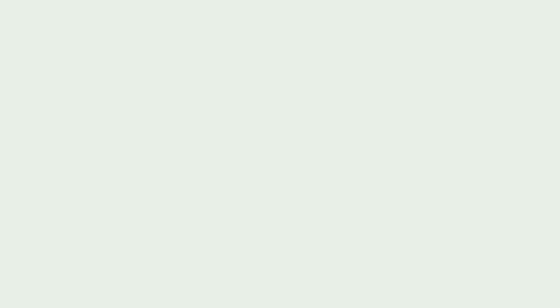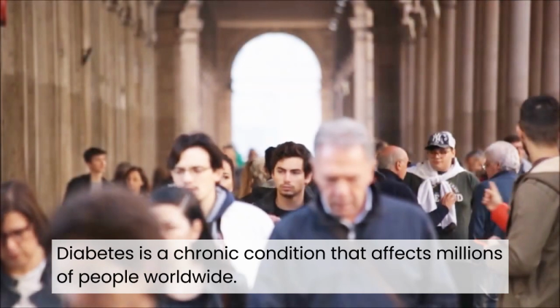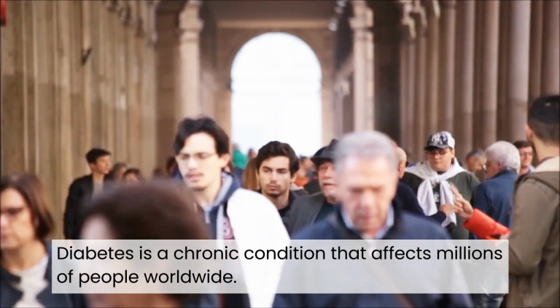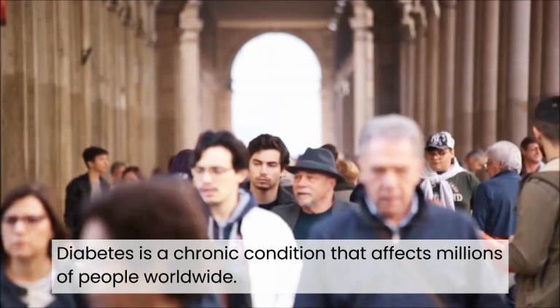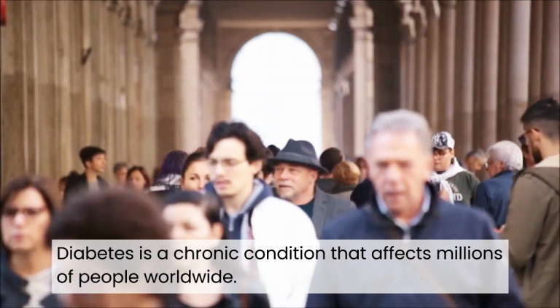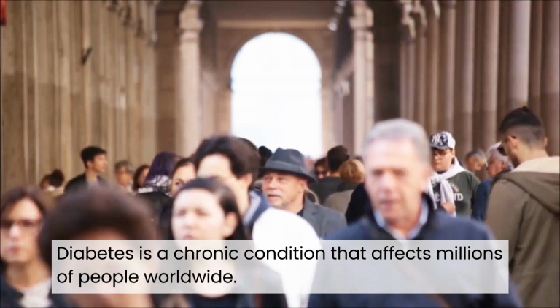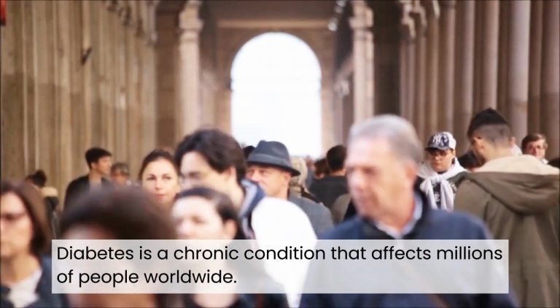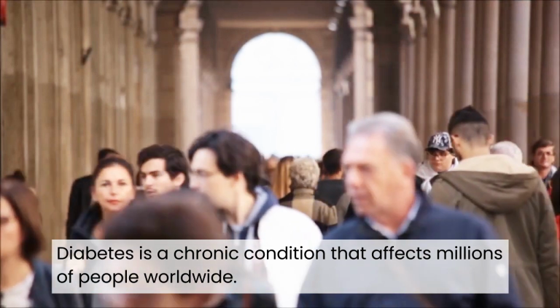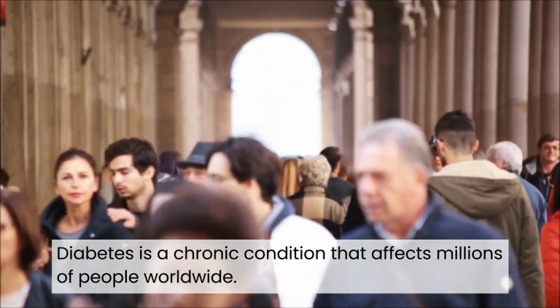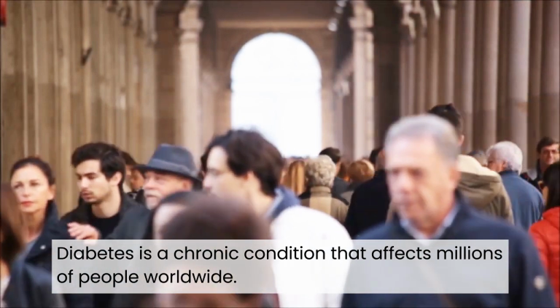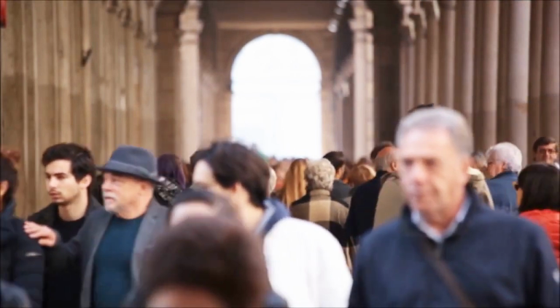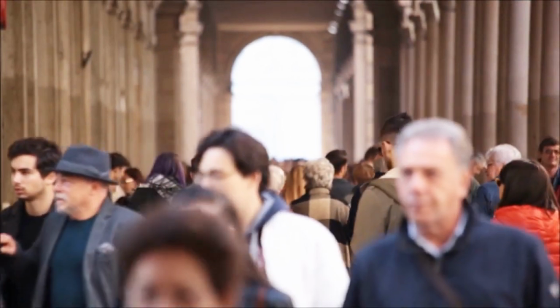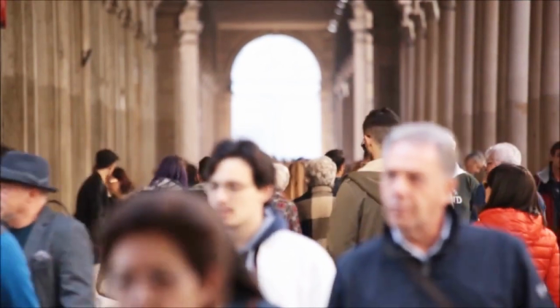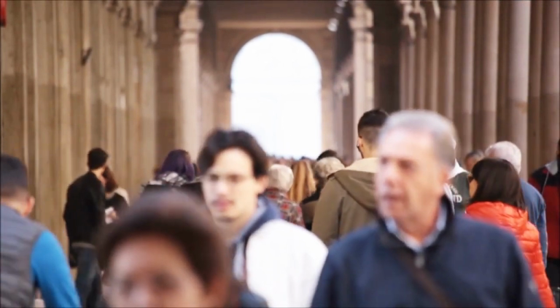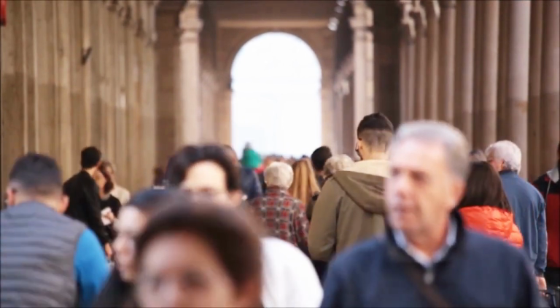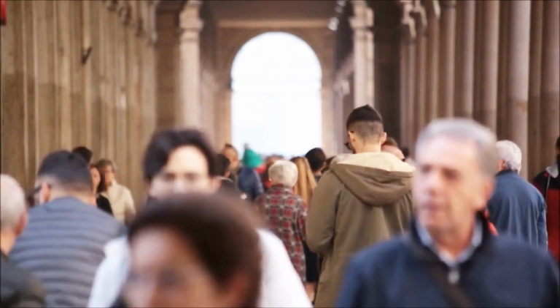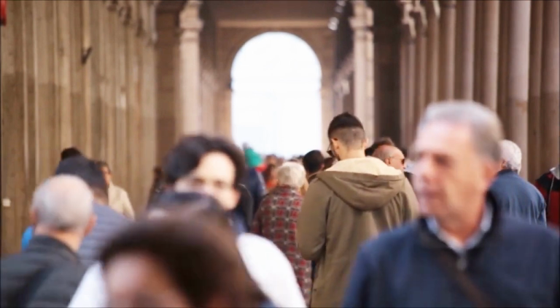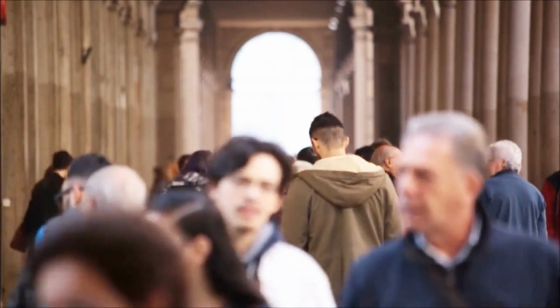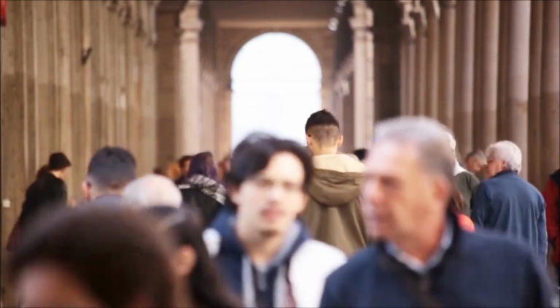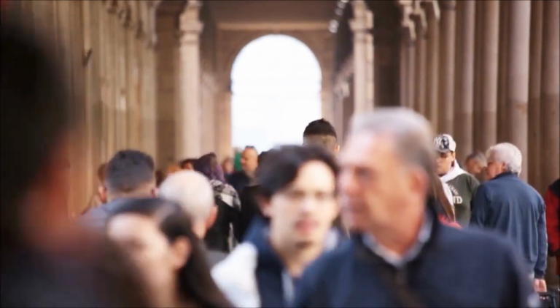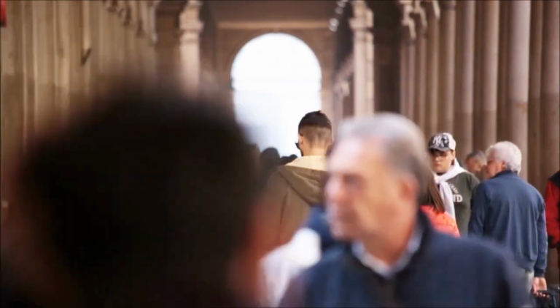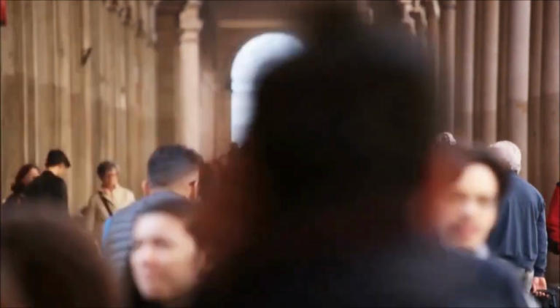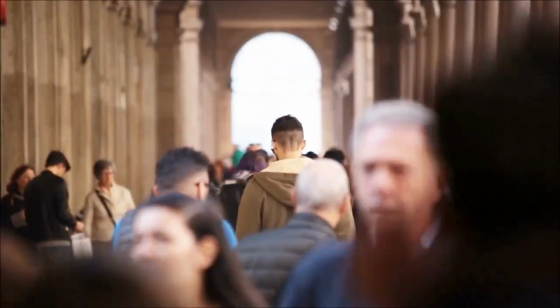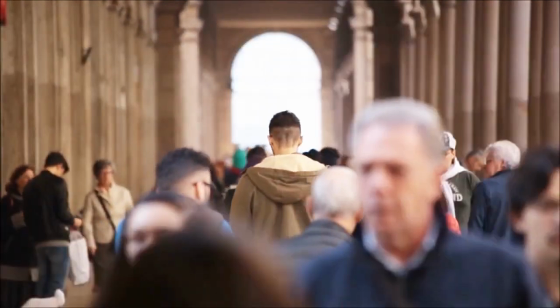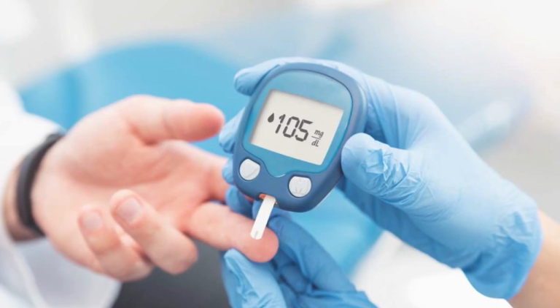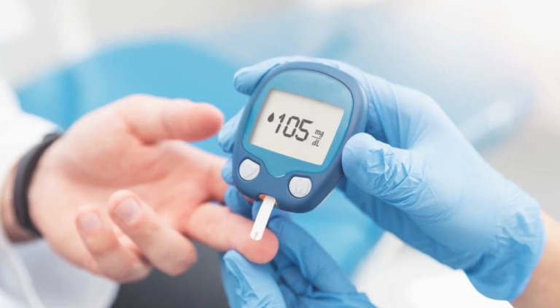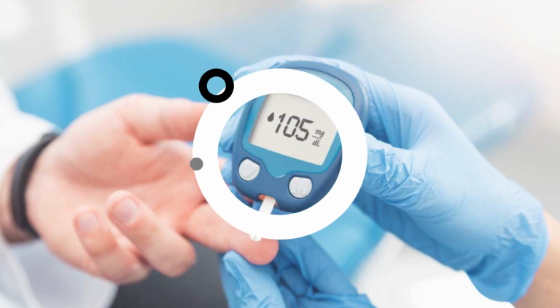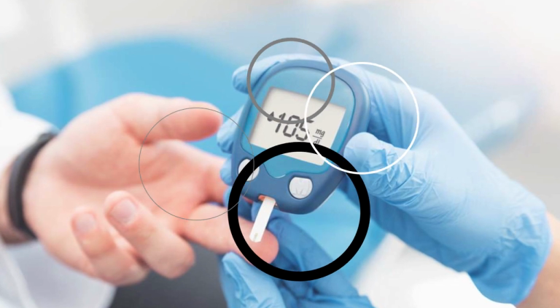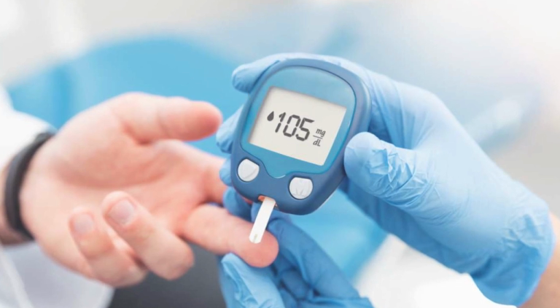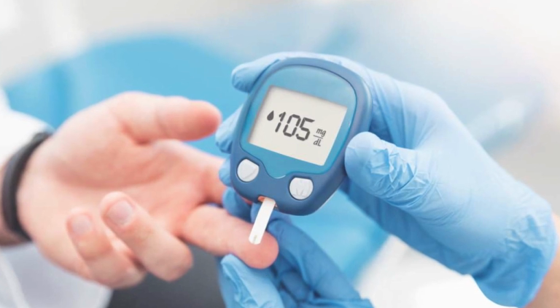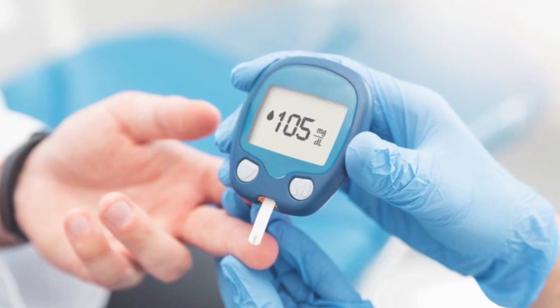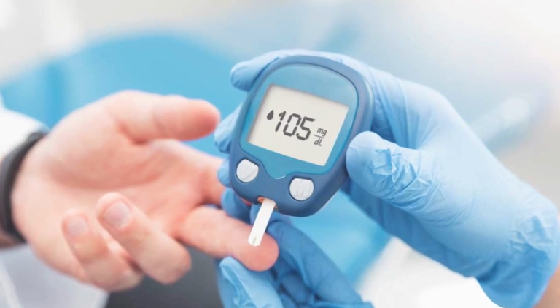Diabetes is a chronic condition that affects millions of people worldwide. Conventional treatments have been largely ineffective, leaving patients to deal with the daily challenges of this disease. But there is a revolutionary approach that's changing the way we think about diabetes management.